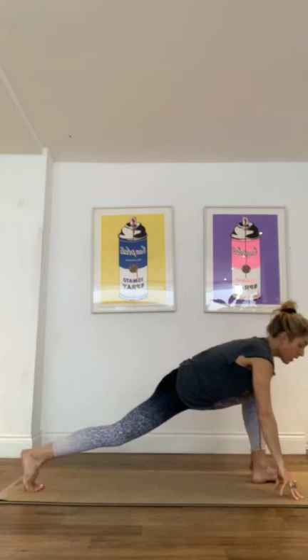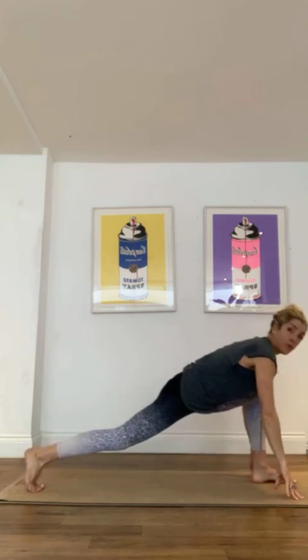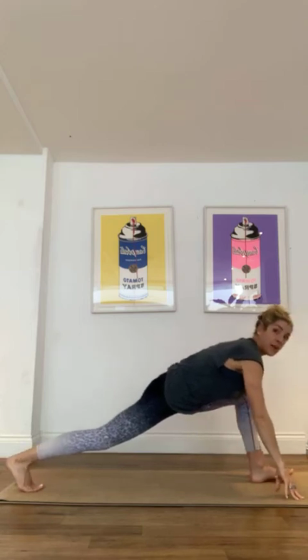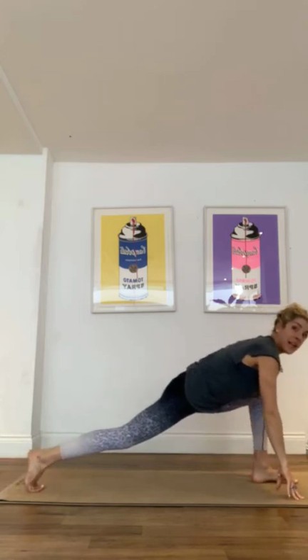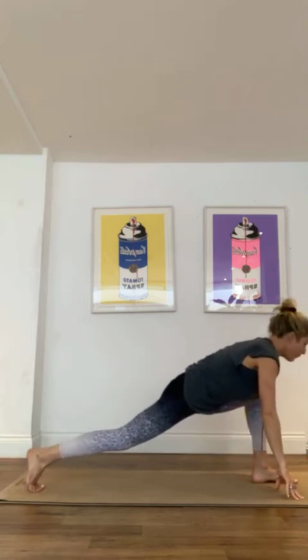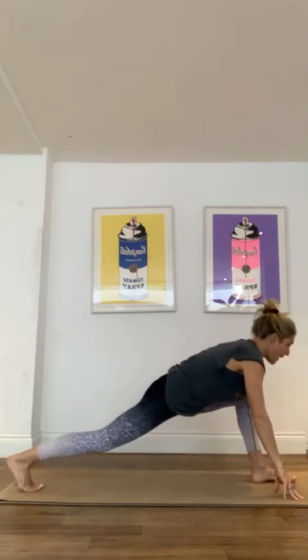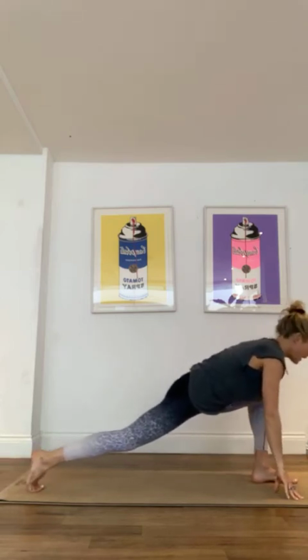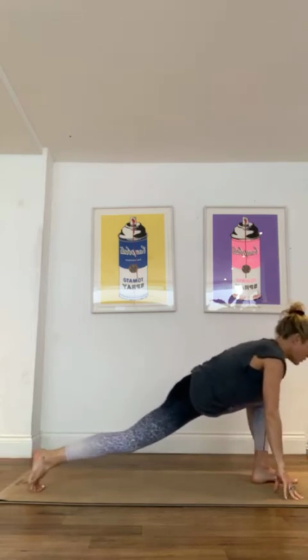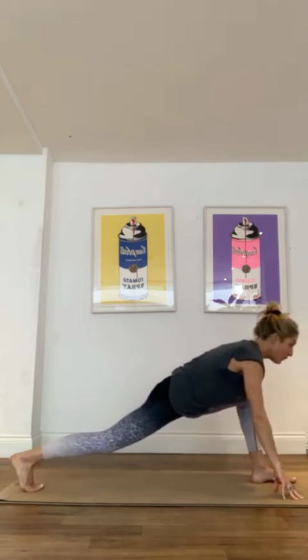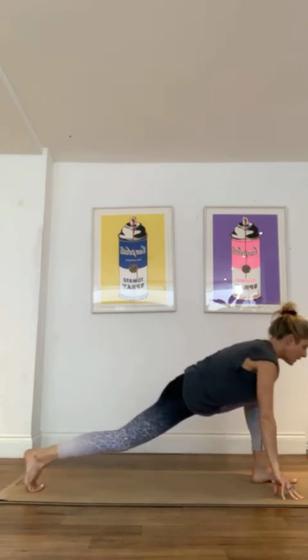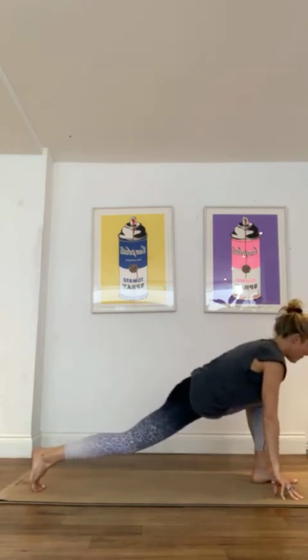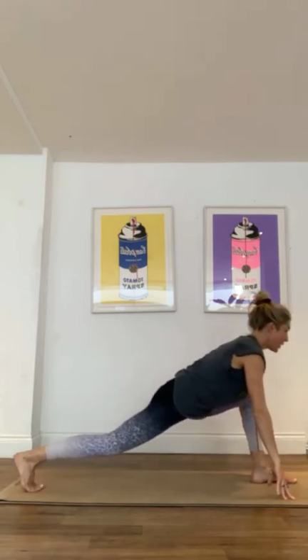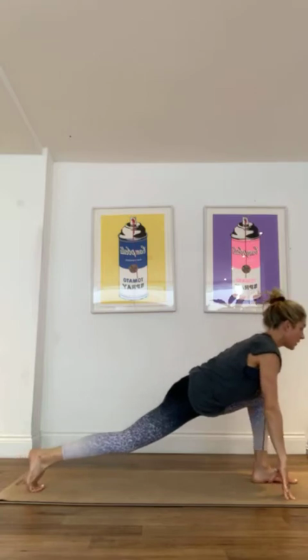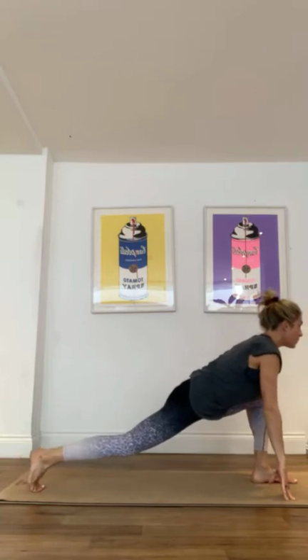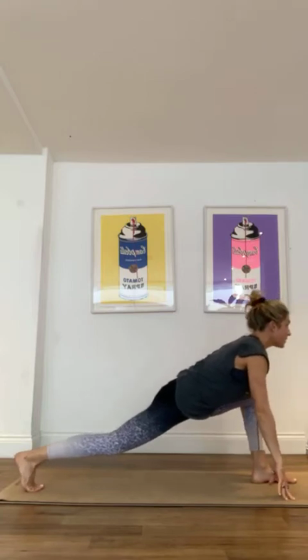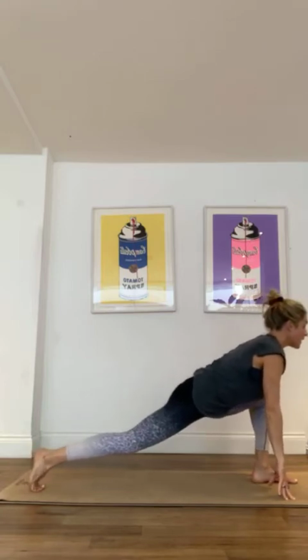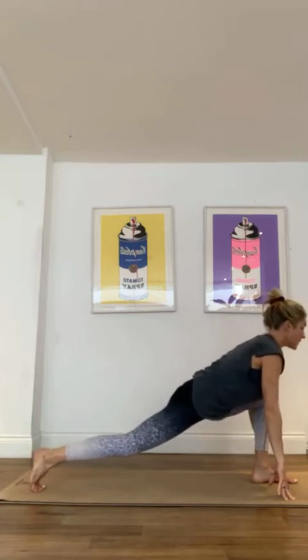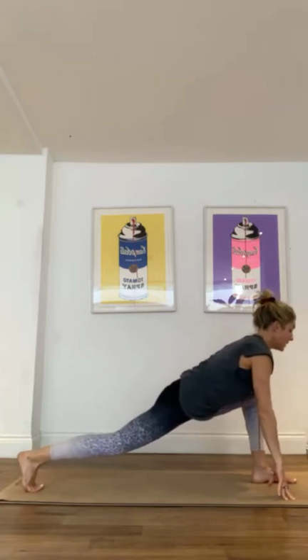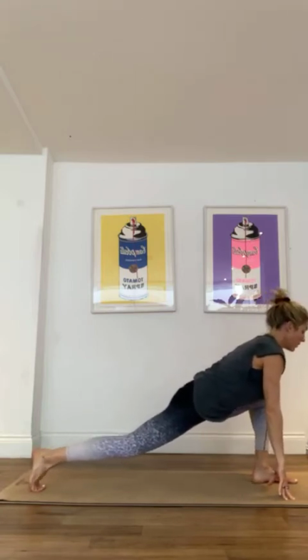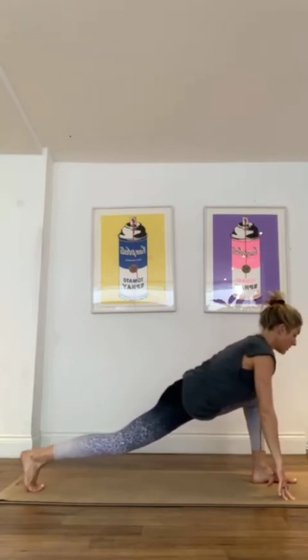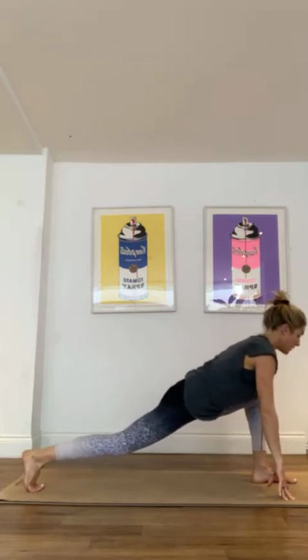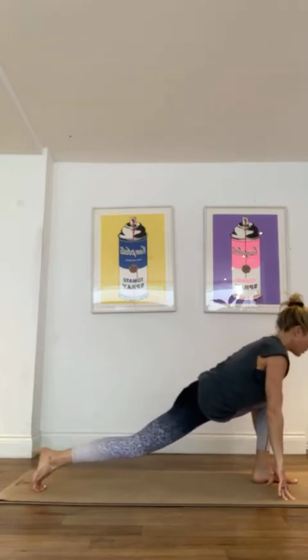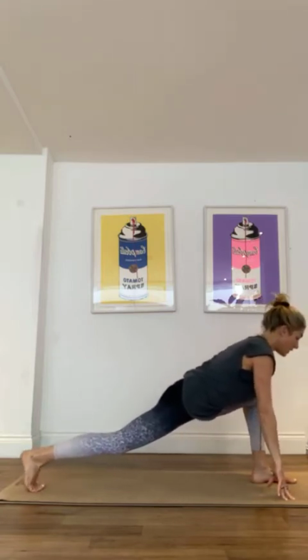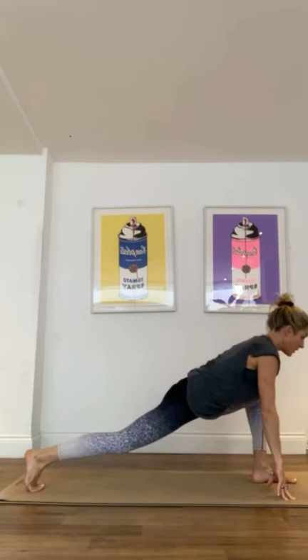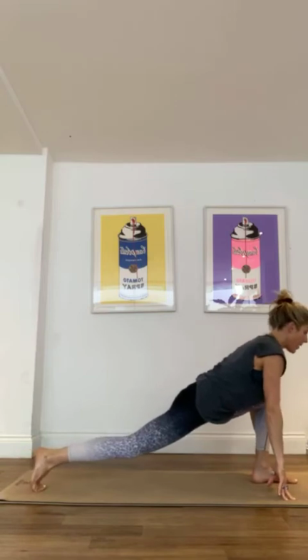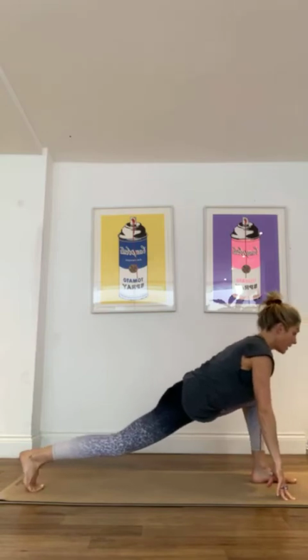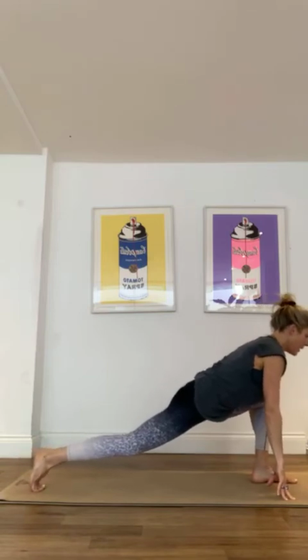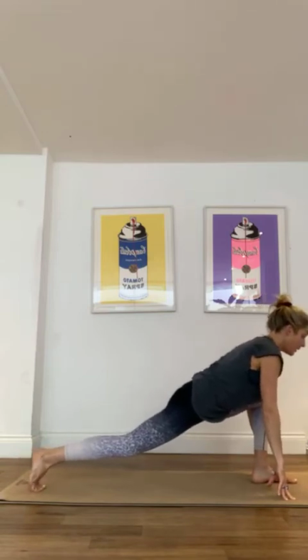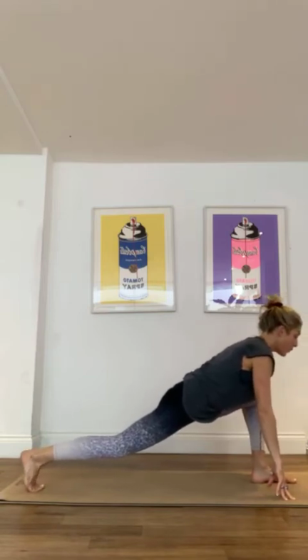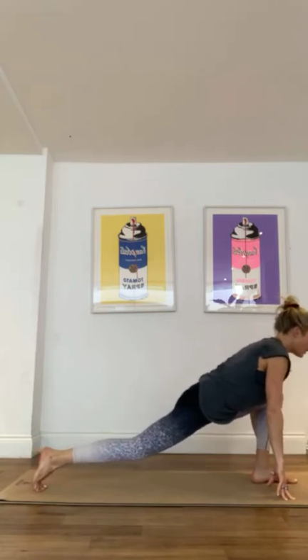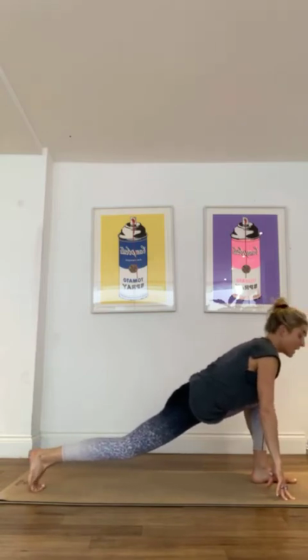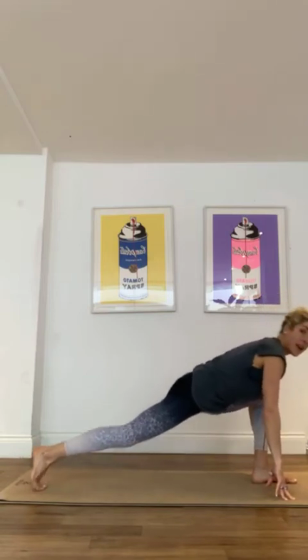Right foot forward, left foot back, just coming forwards and backwards, trying to come up onto those fingertips so your torso is nice and straight, nice and upright, leaning forward, enjoying that stretch.